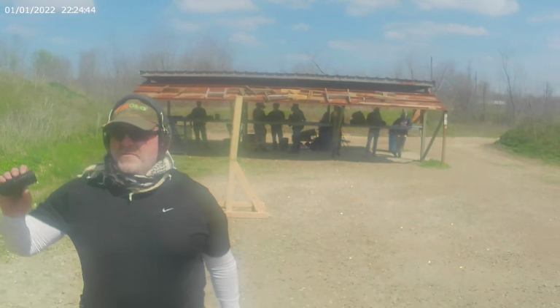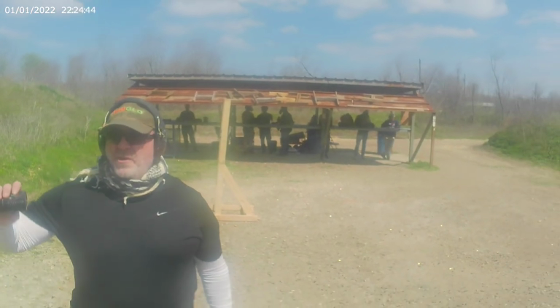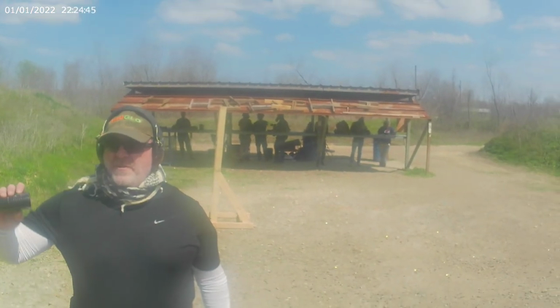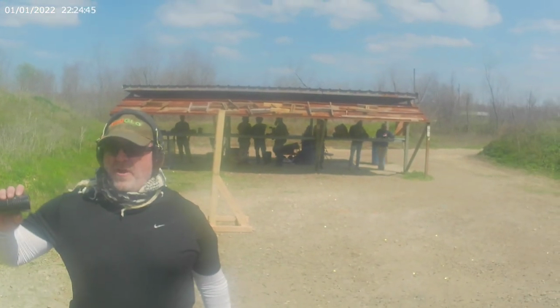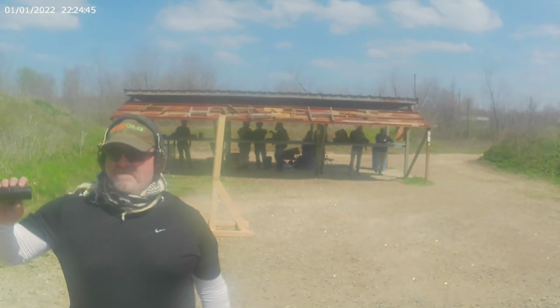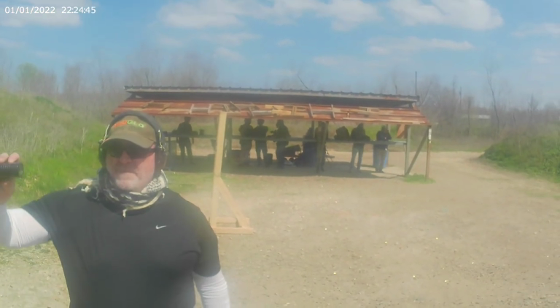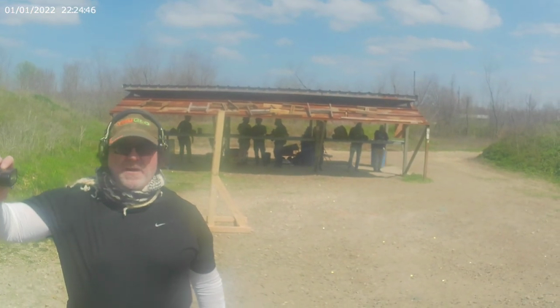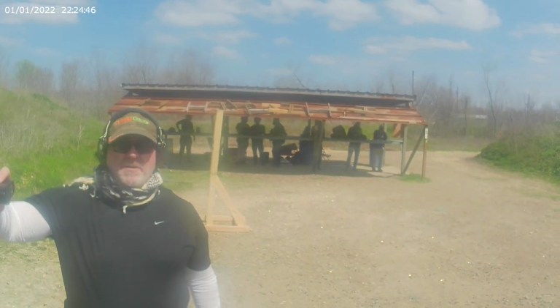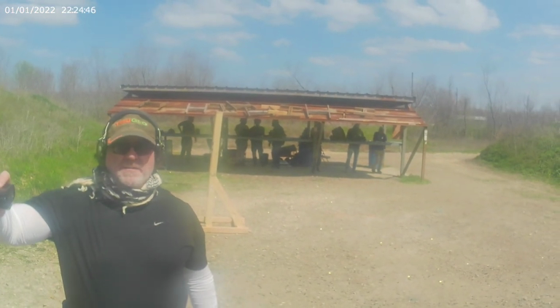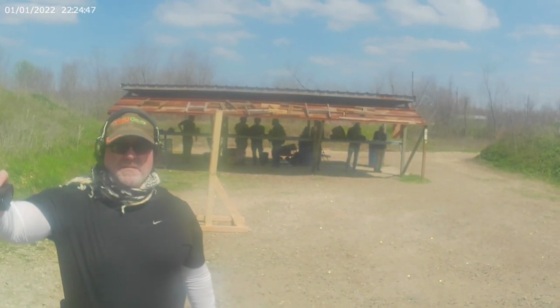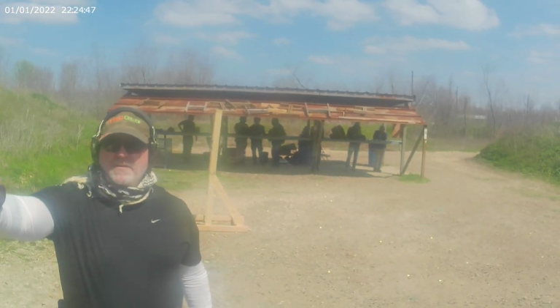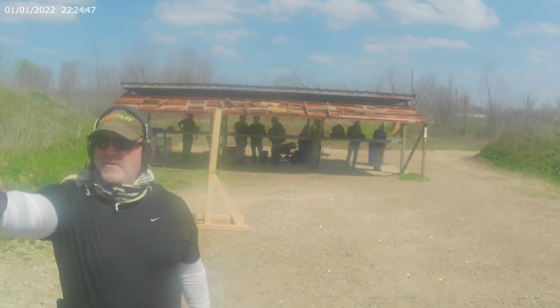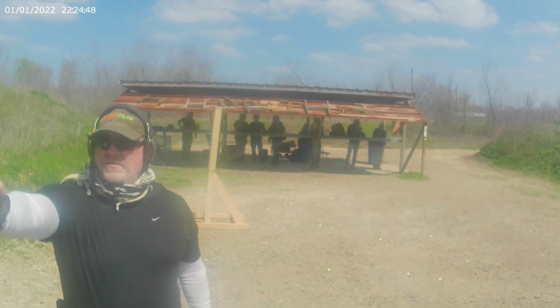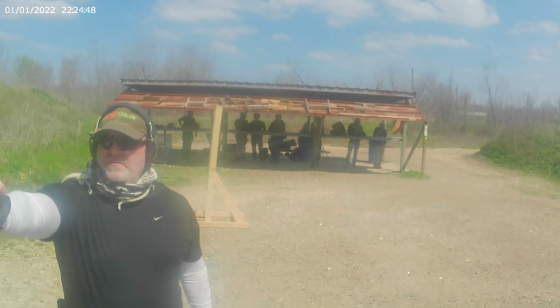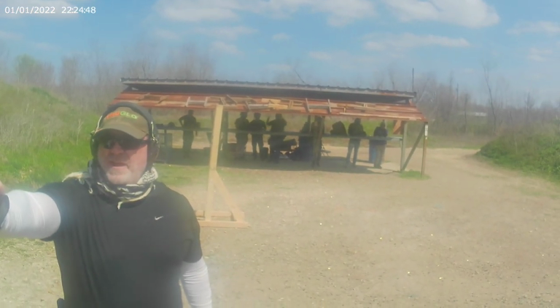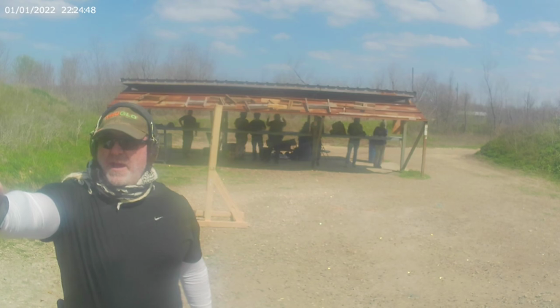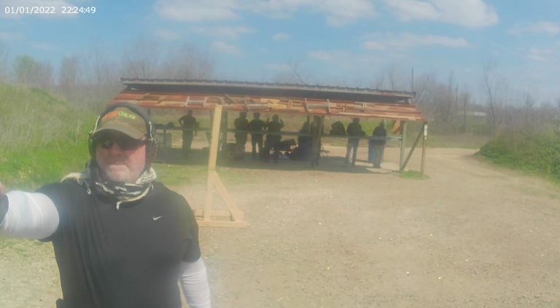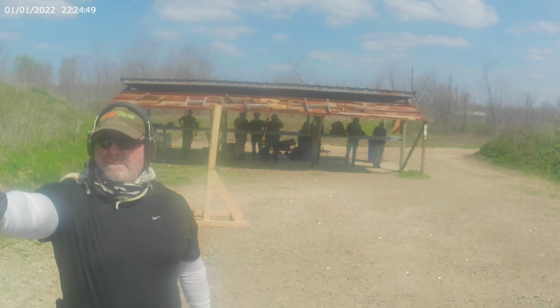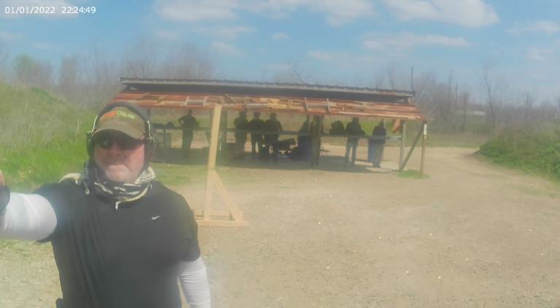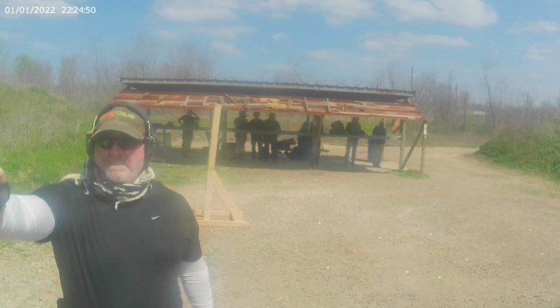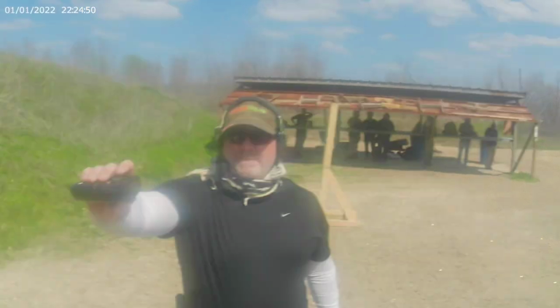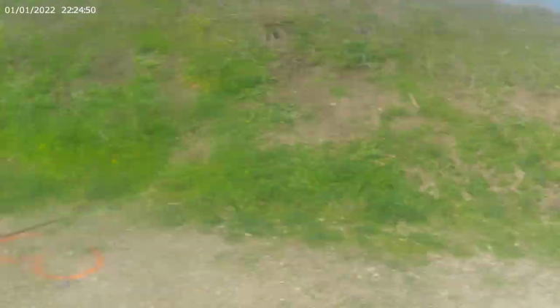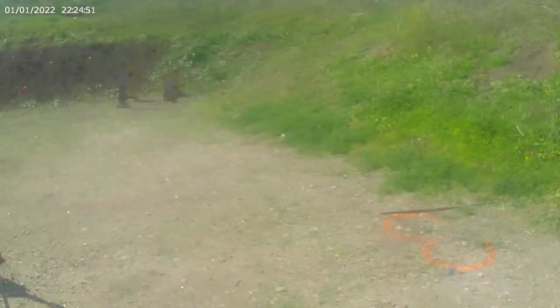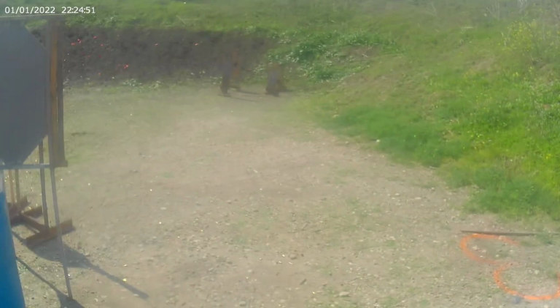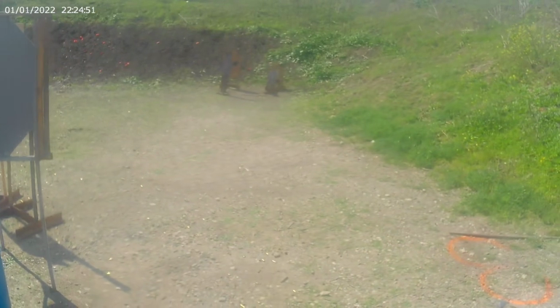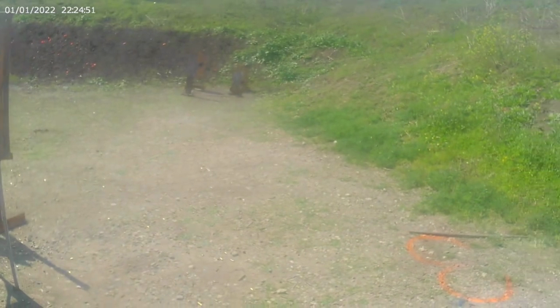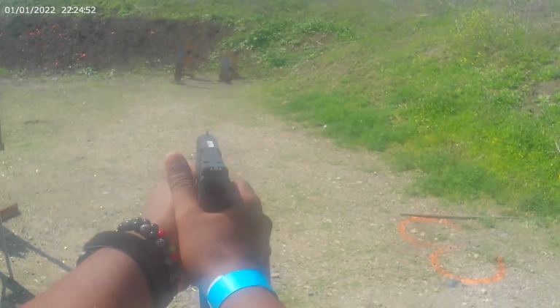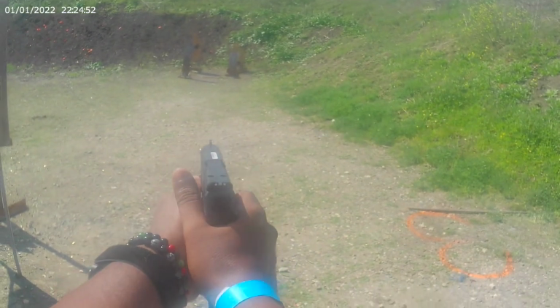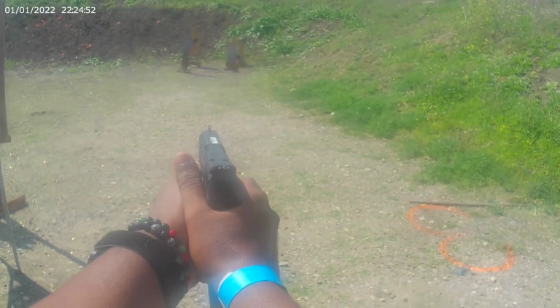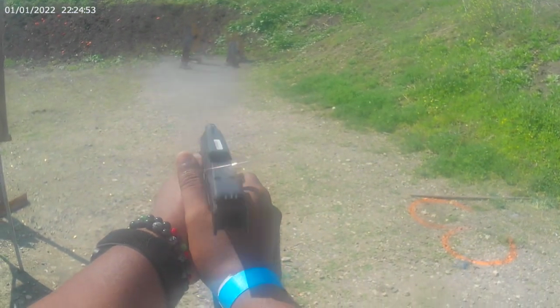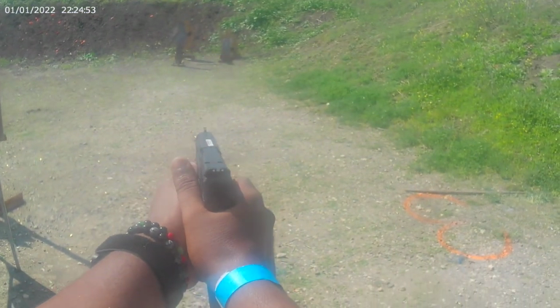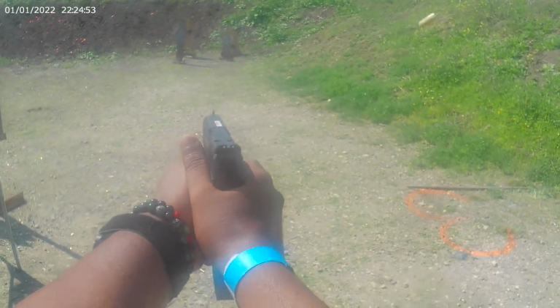Turn then draw. Are you ready? I am. Stand by. Move, move, move.